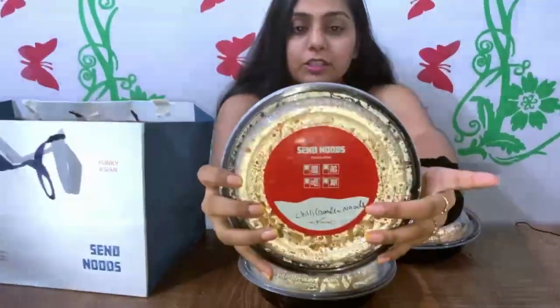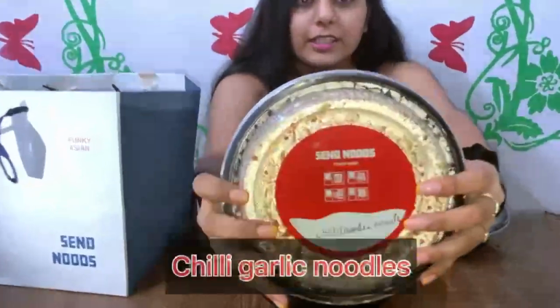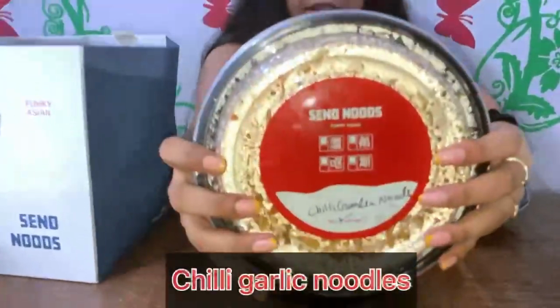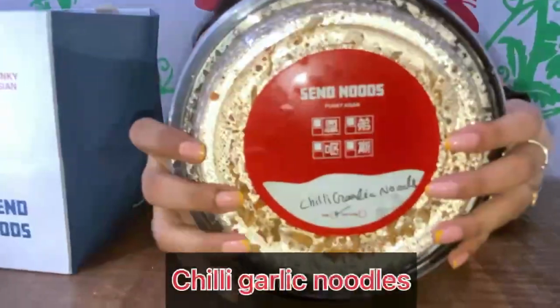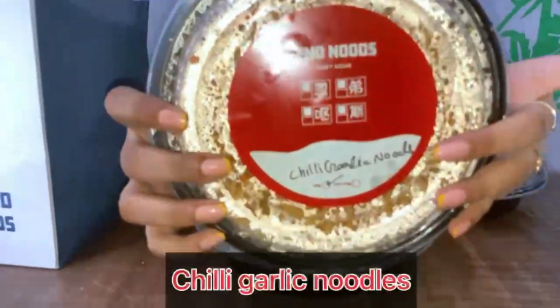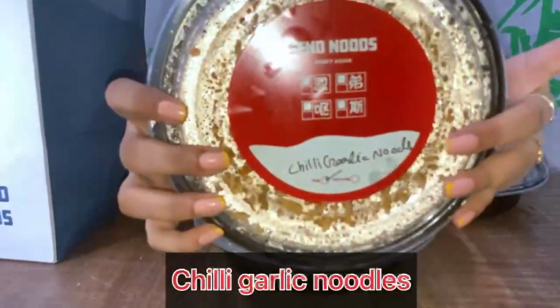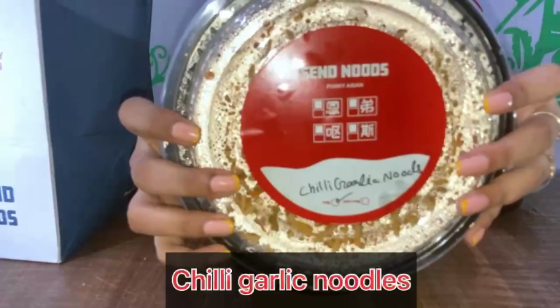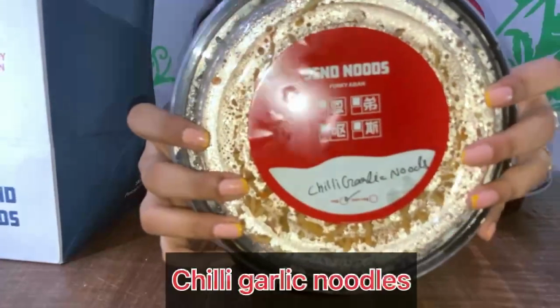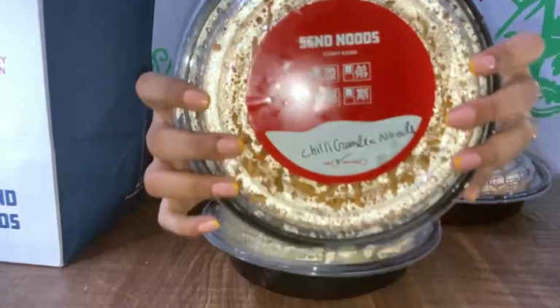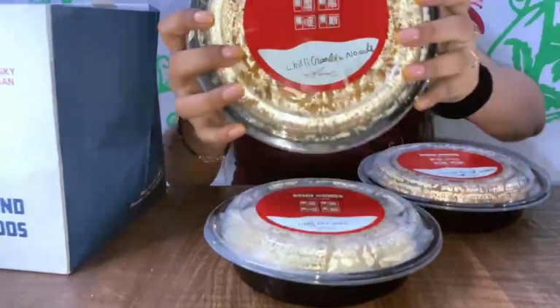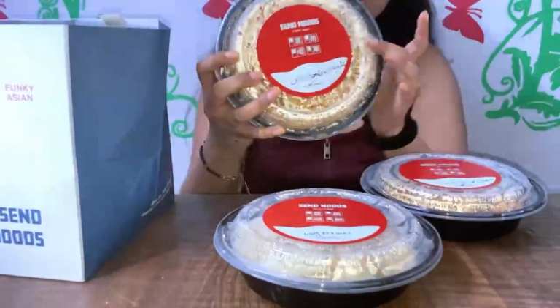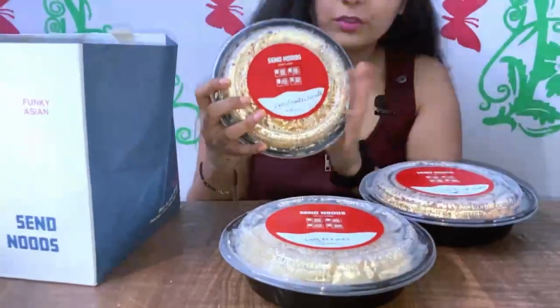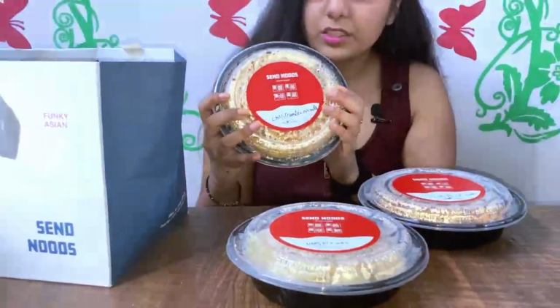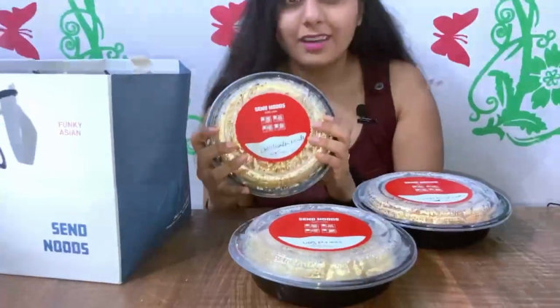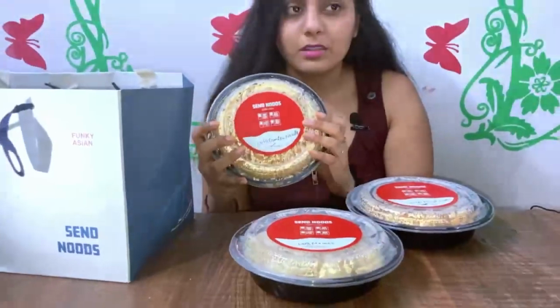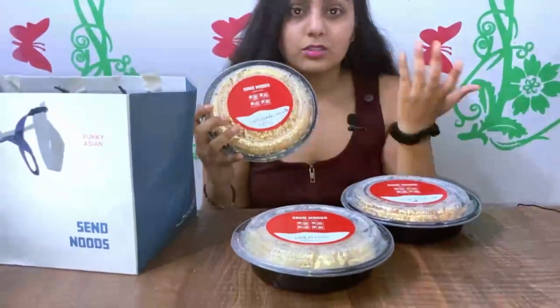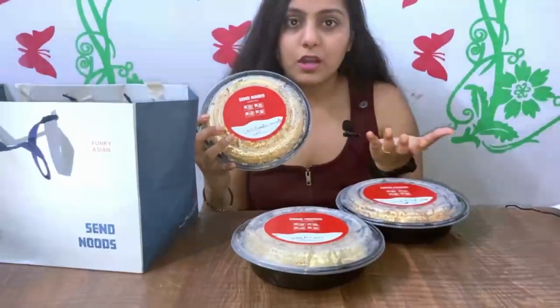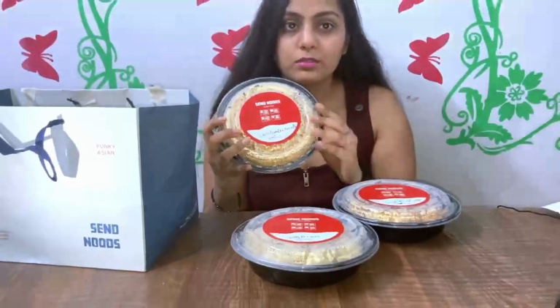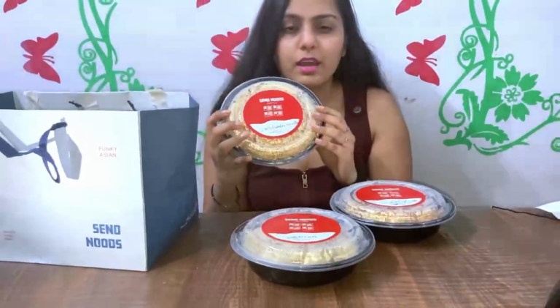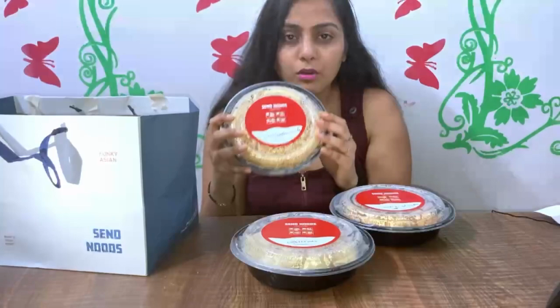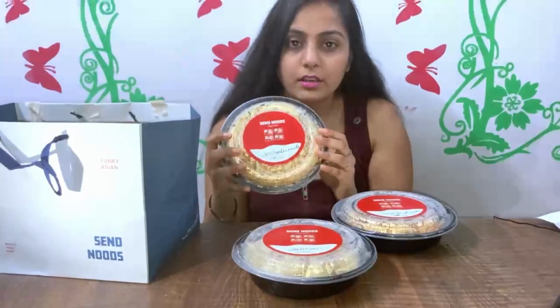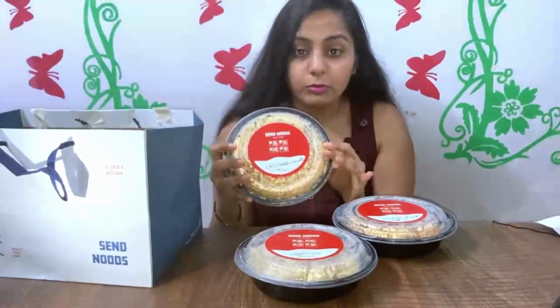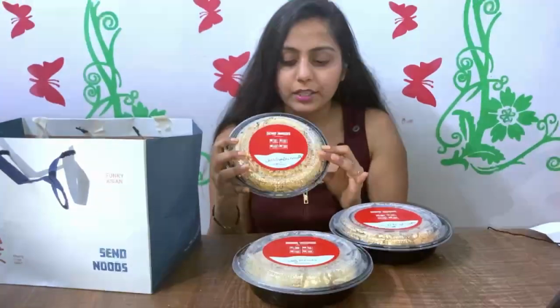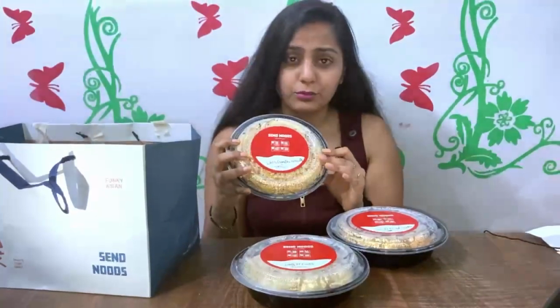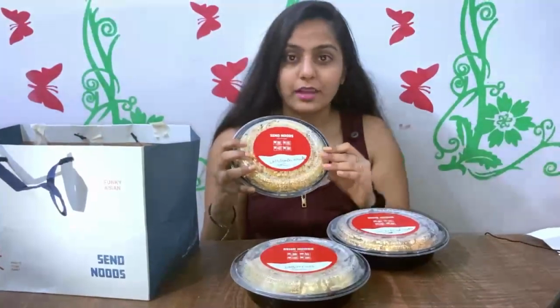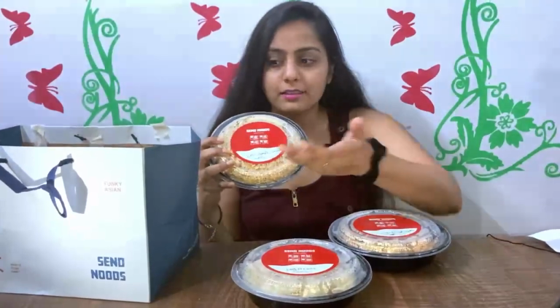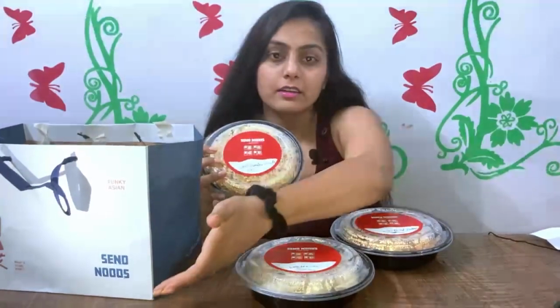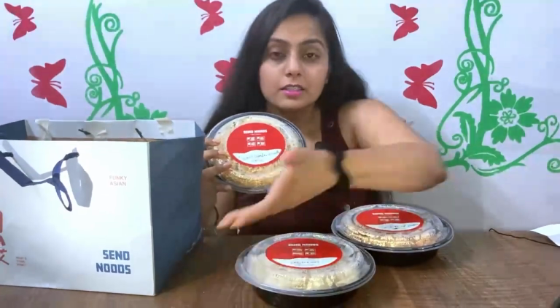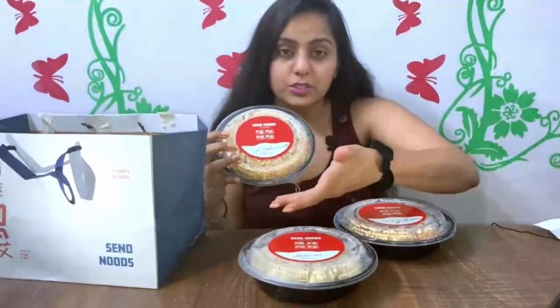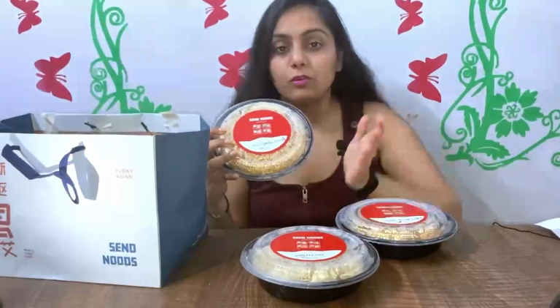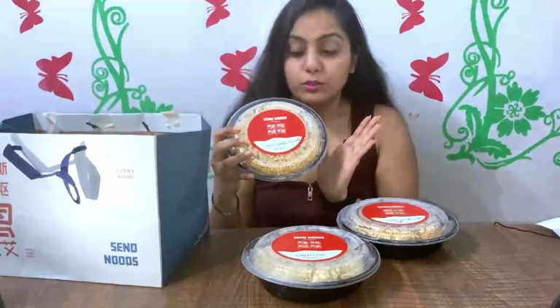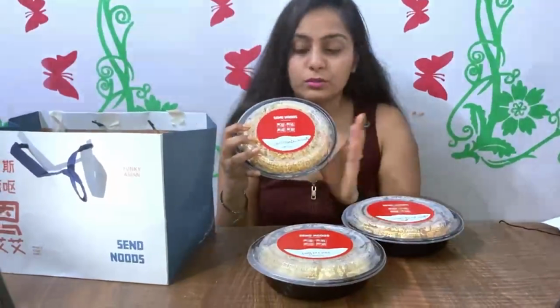And then, Chili Garlic Noodles. This is a veg item. There were many varieties of noodles as they are specially known for noodles.